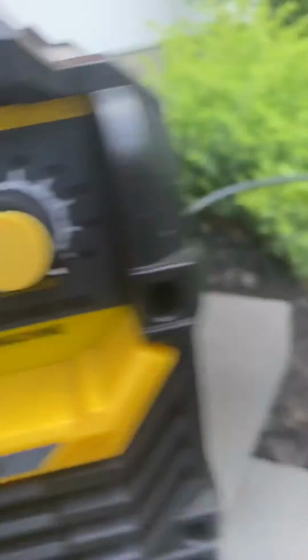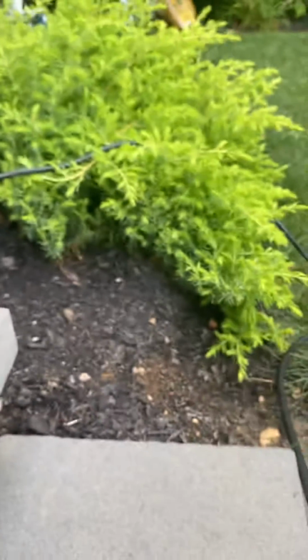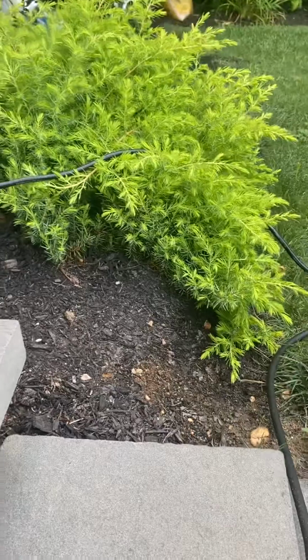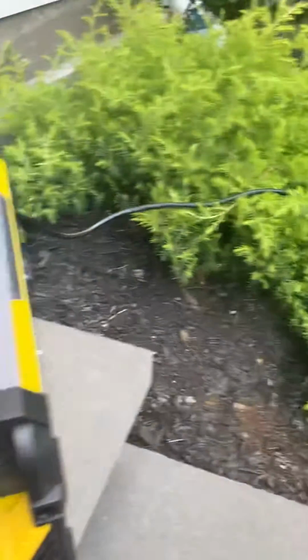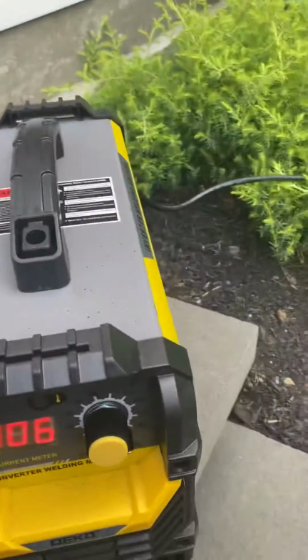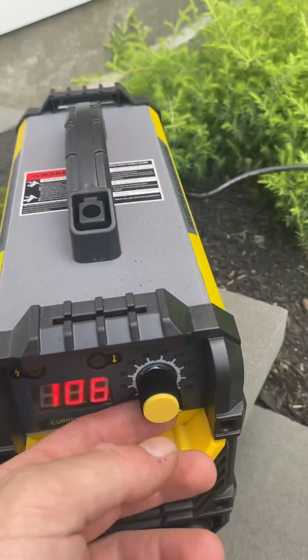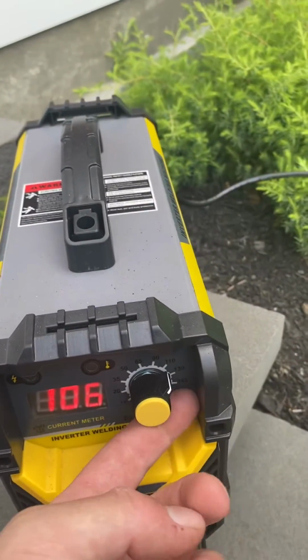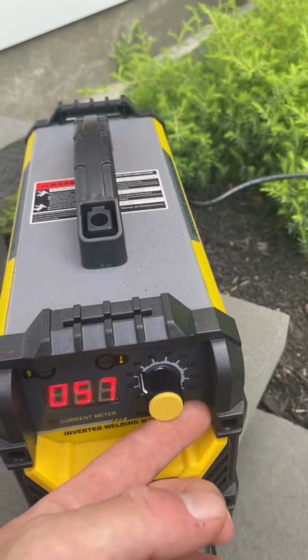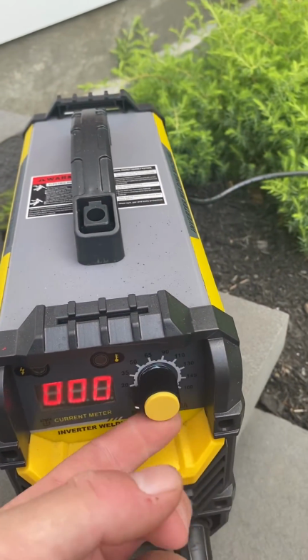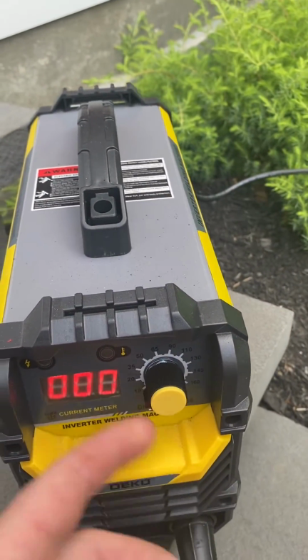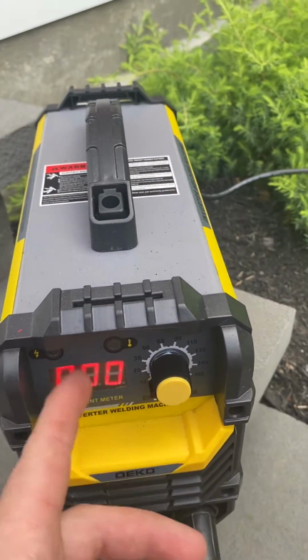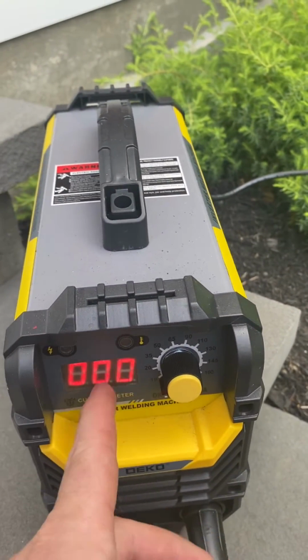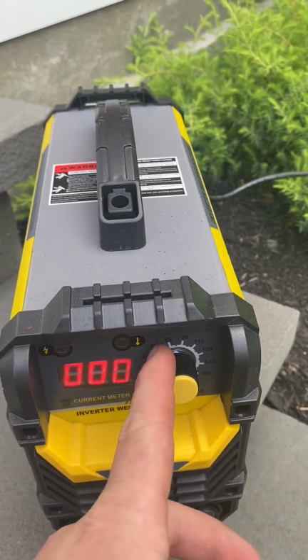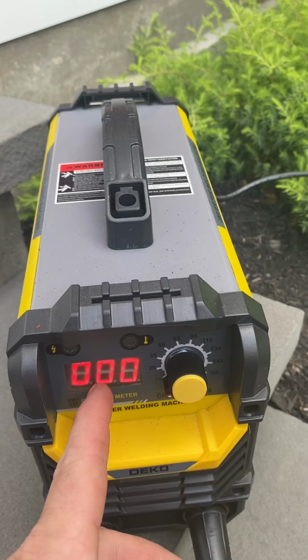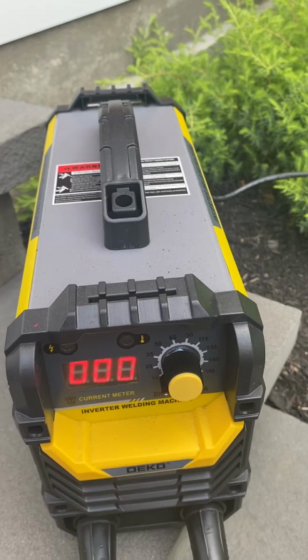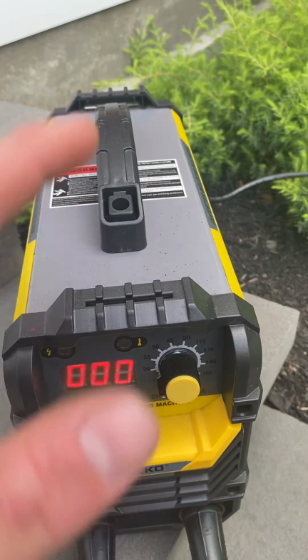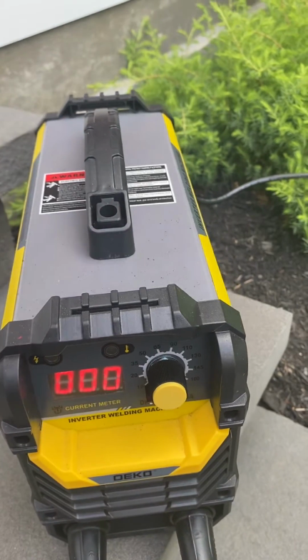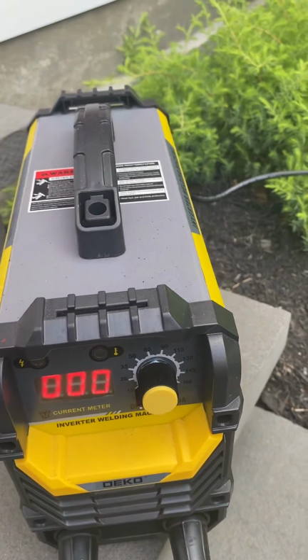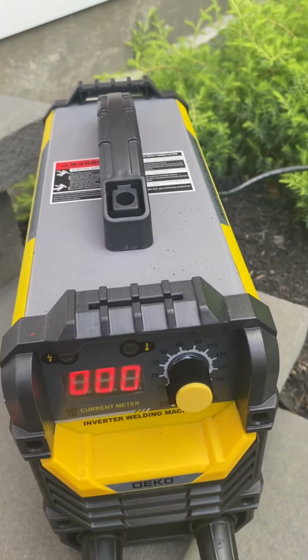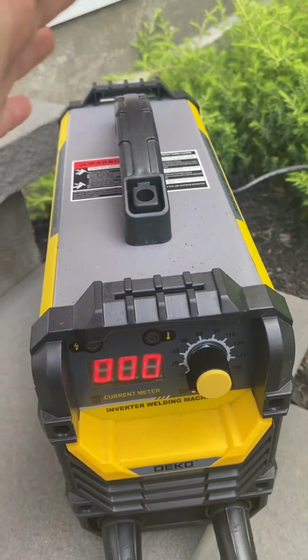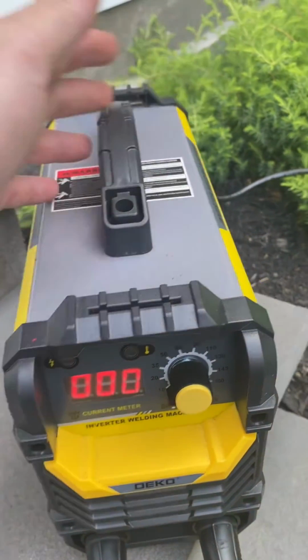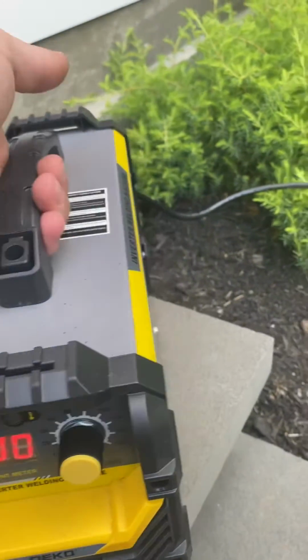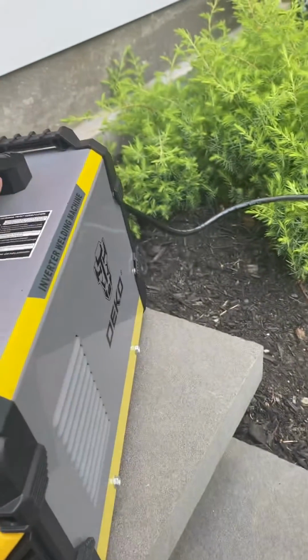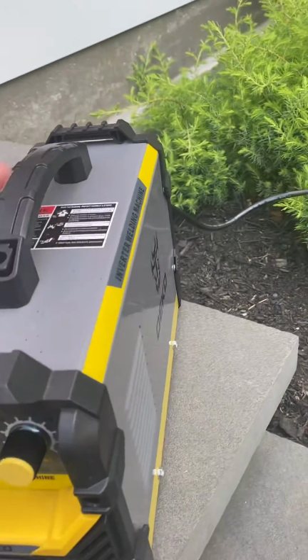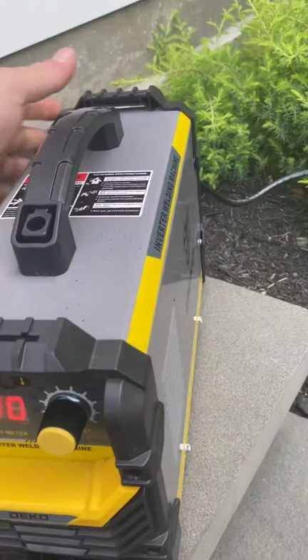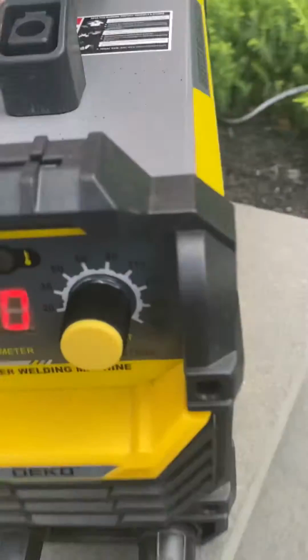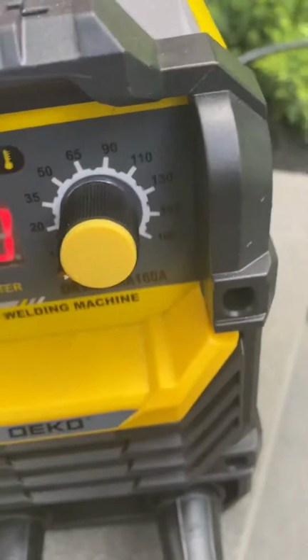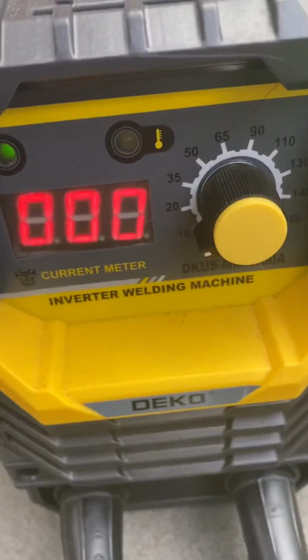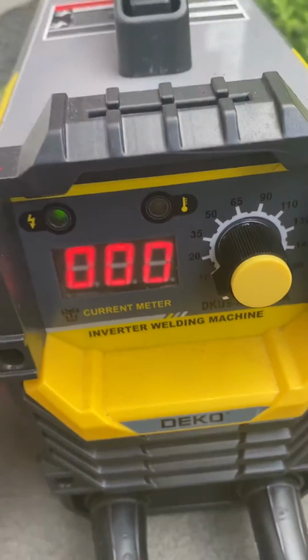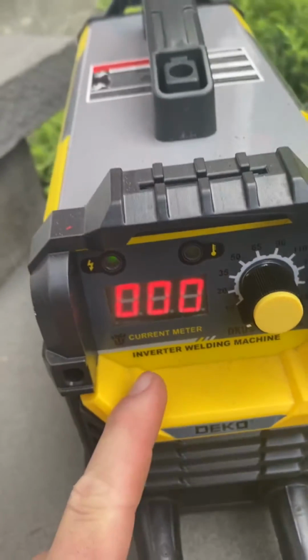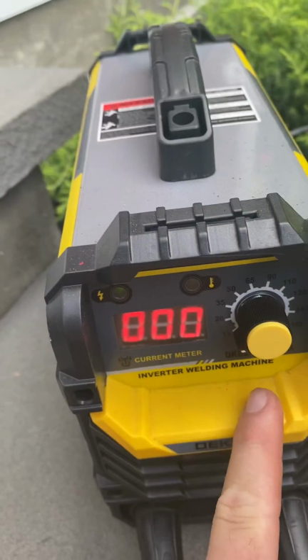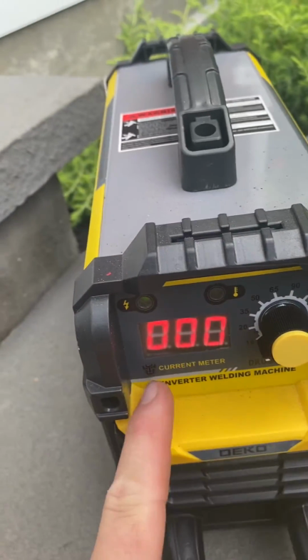Now this is on 110 volt. It does the same thing on 220 — it doesn't change this issue. The welder does weld differently on 220. When you buy one of these, they're pretty nice. I enjoy it. I just wish I knew what amps I'm running on.